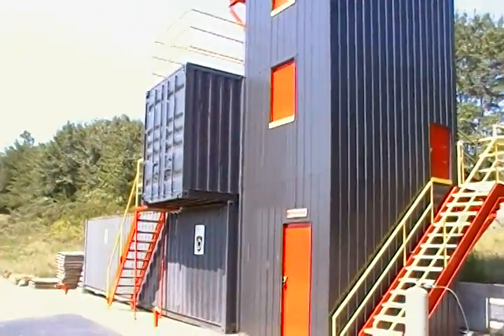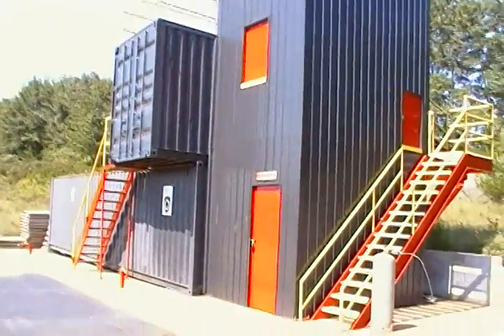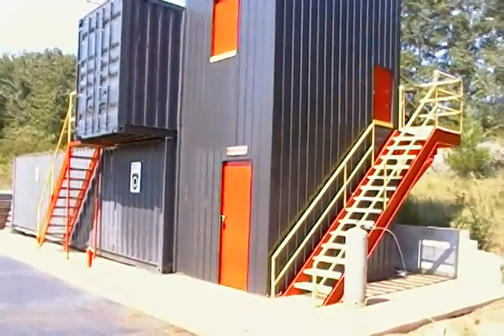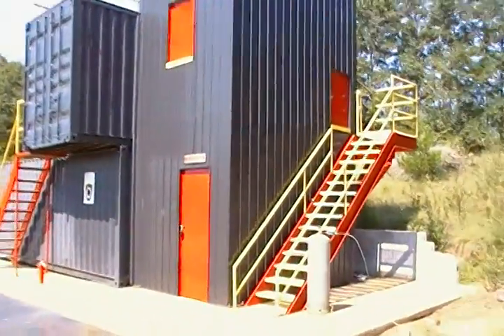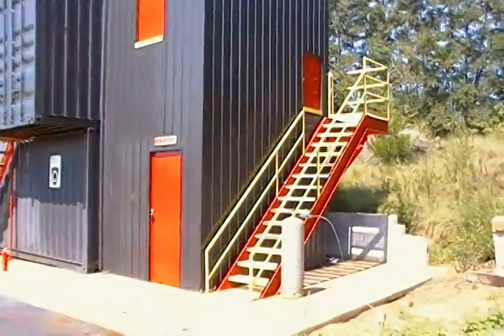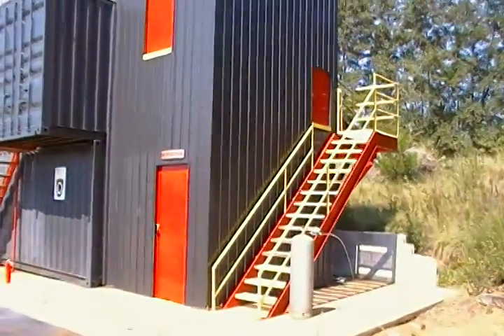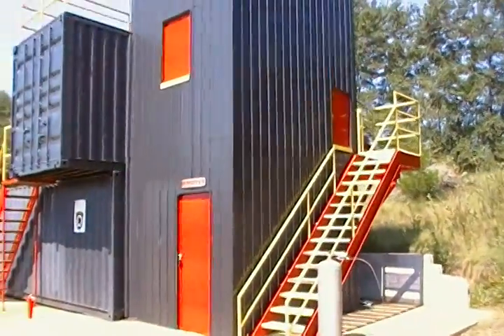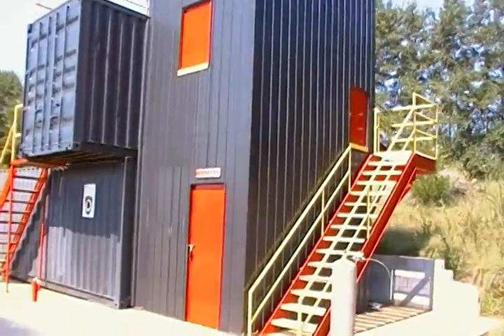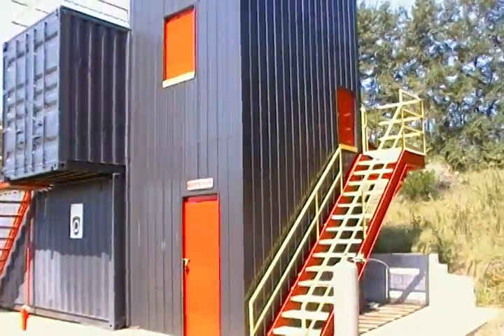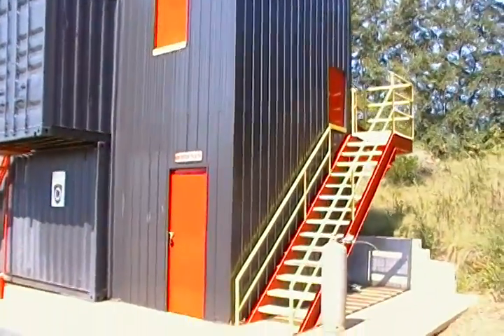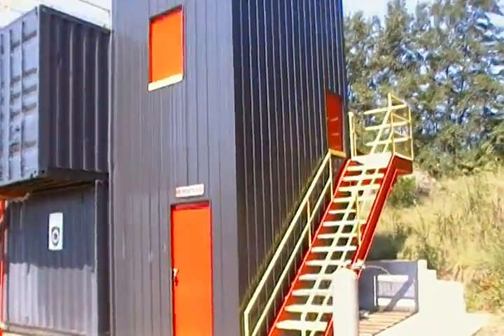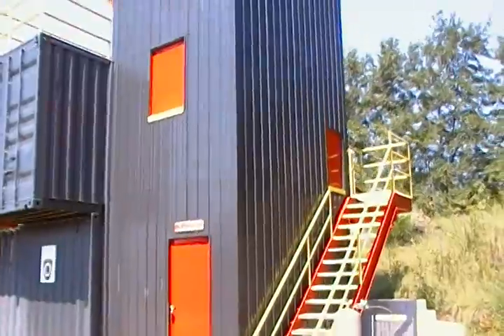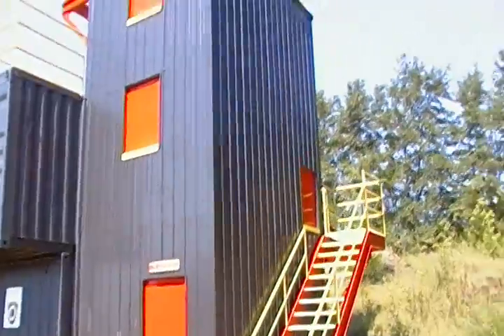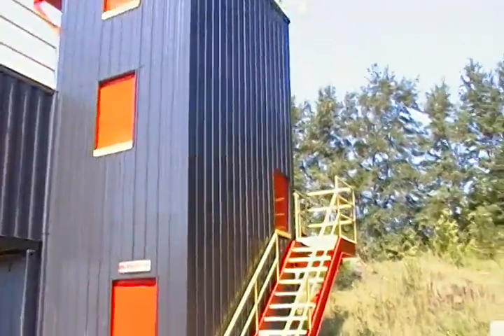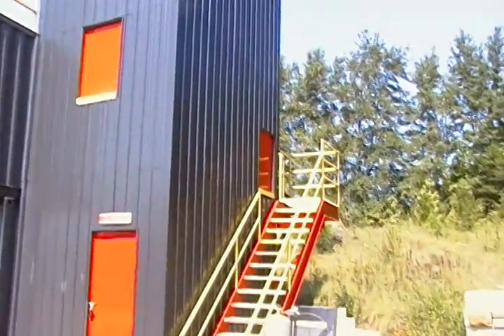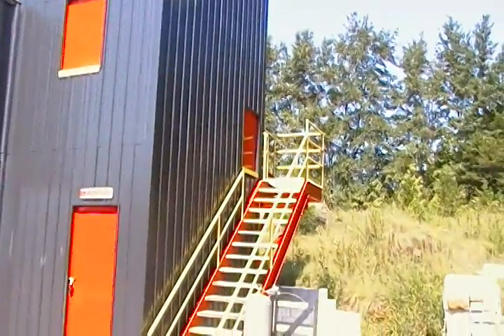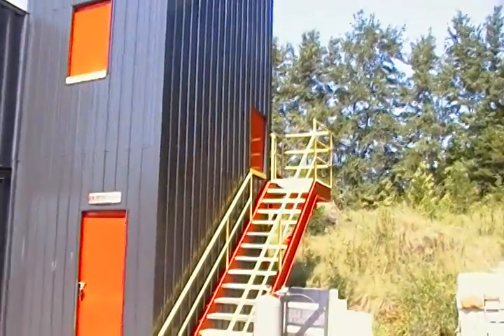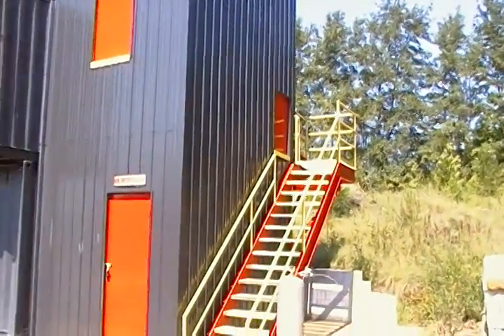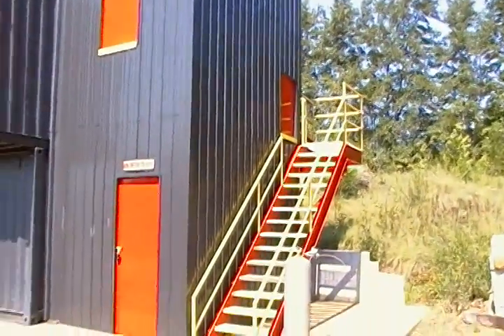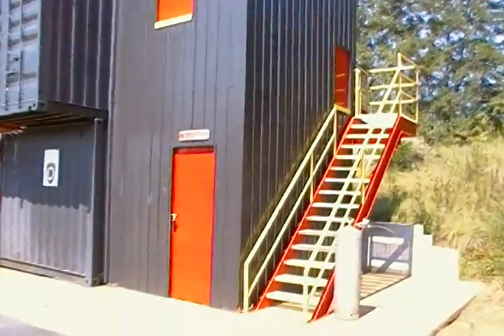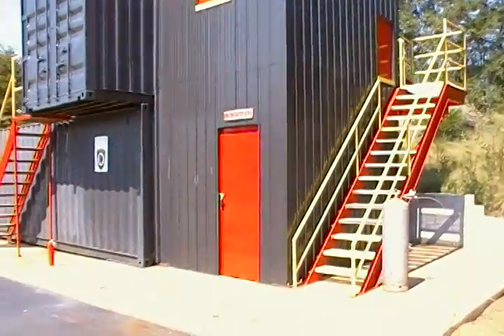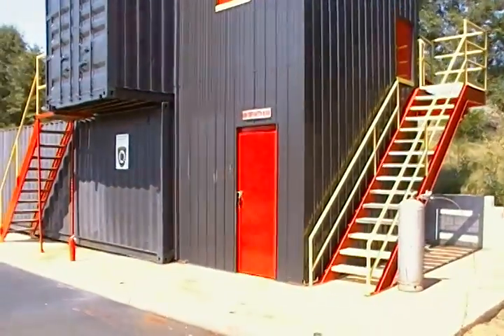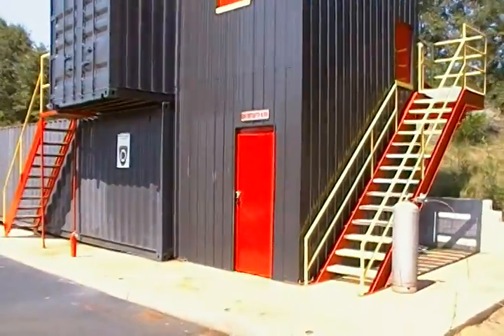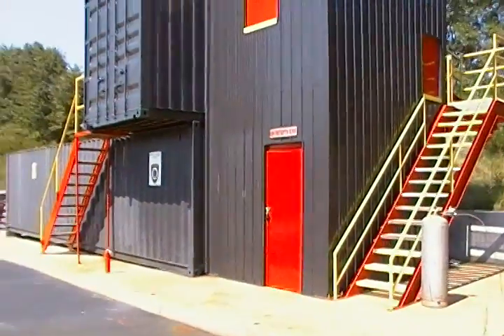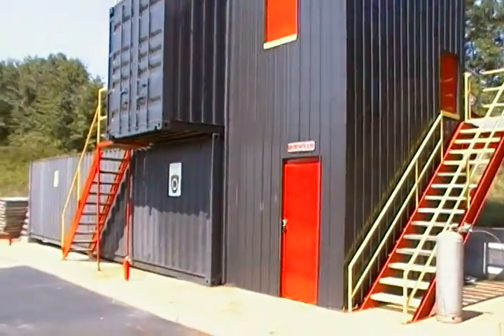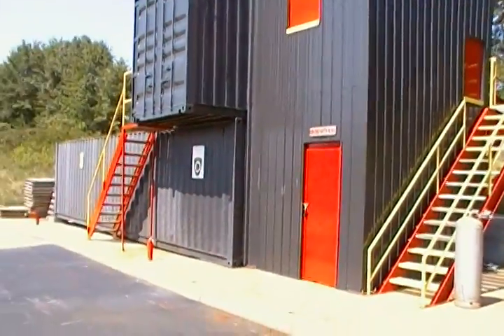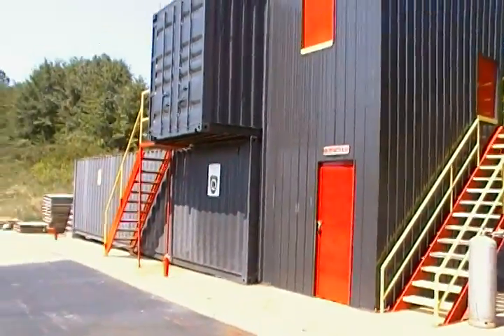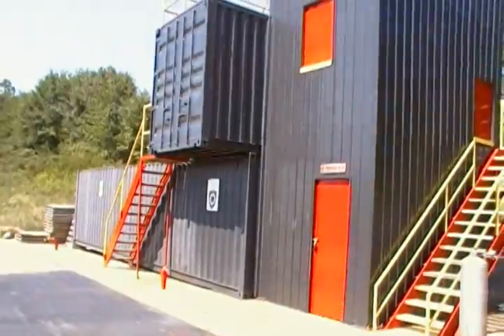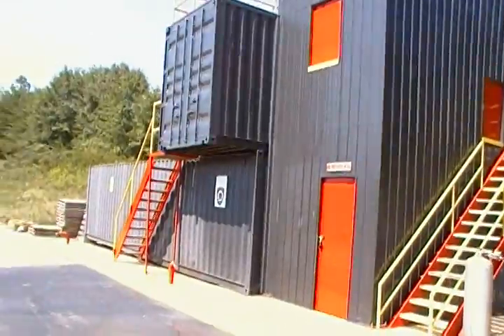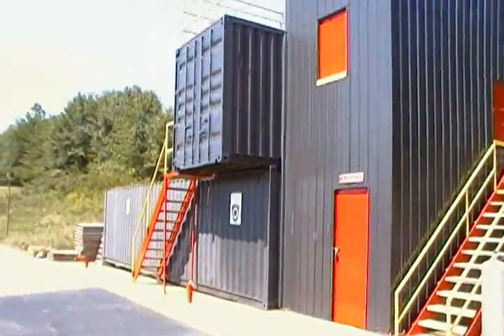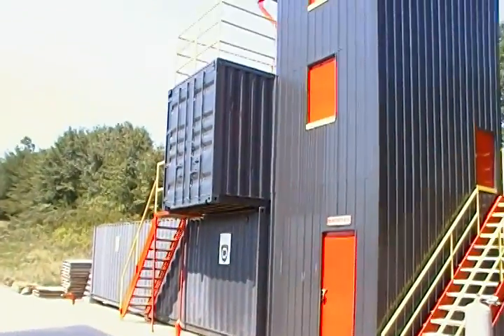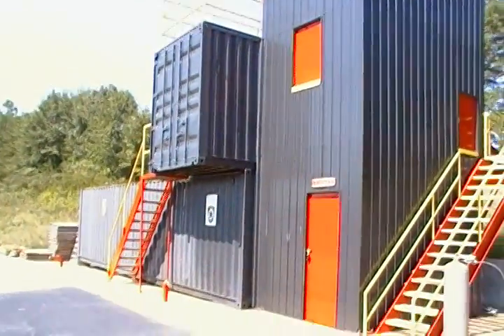So this is just an idea, something for you to think about. And it is made out of shipping containers — those right there.